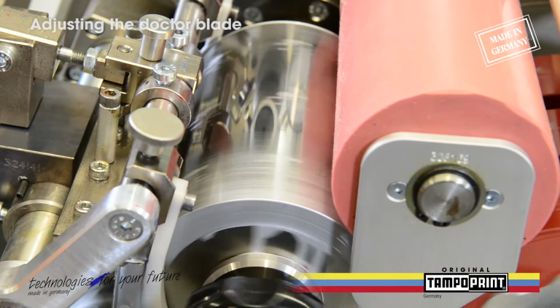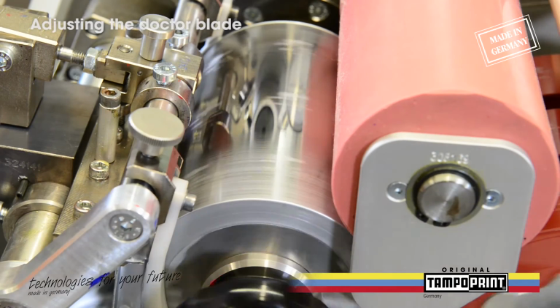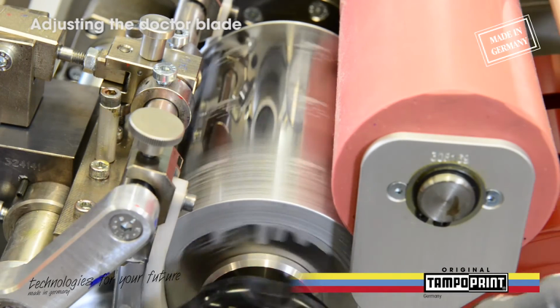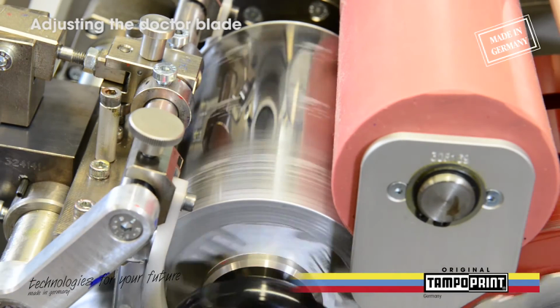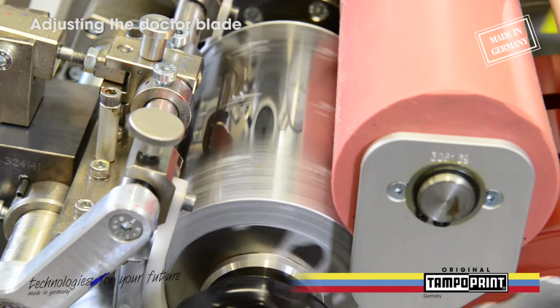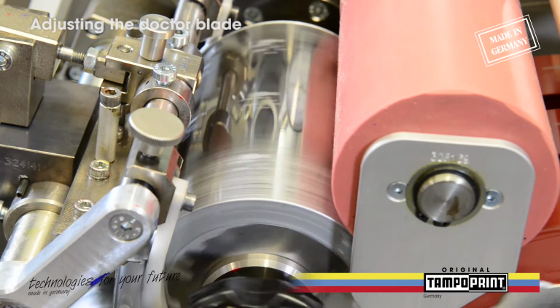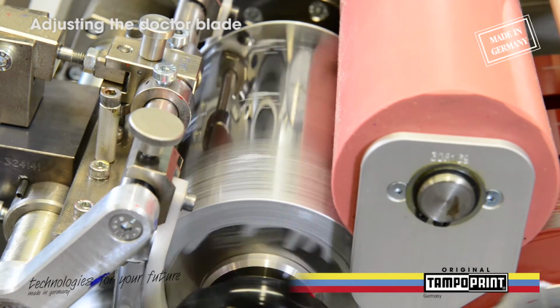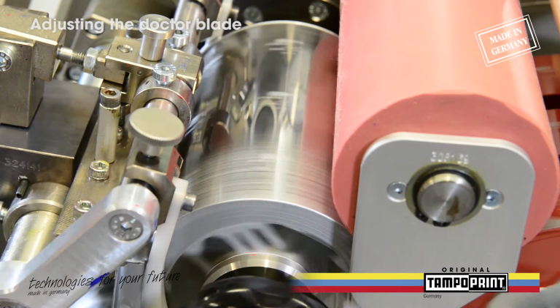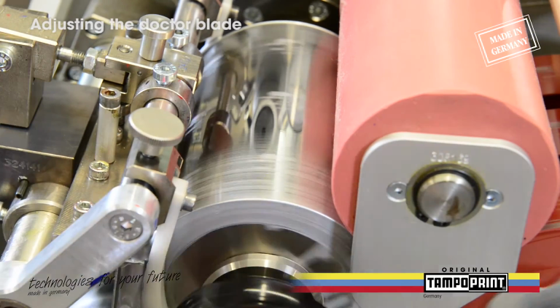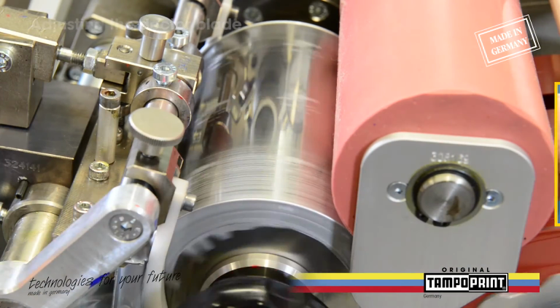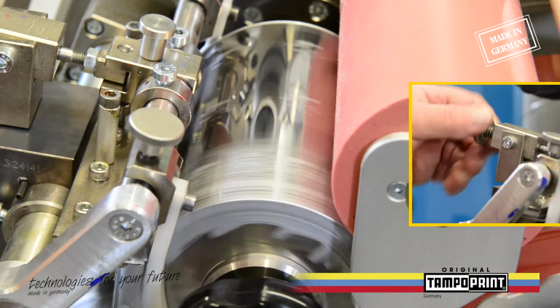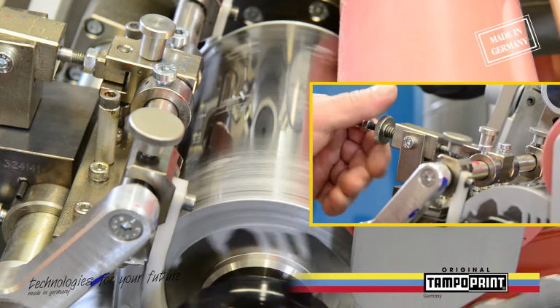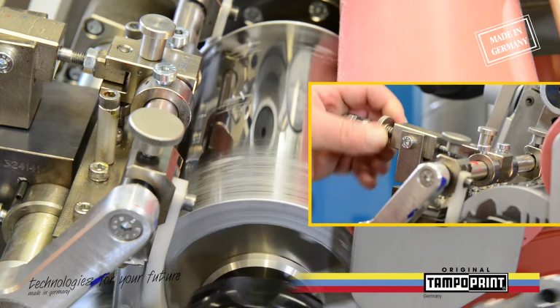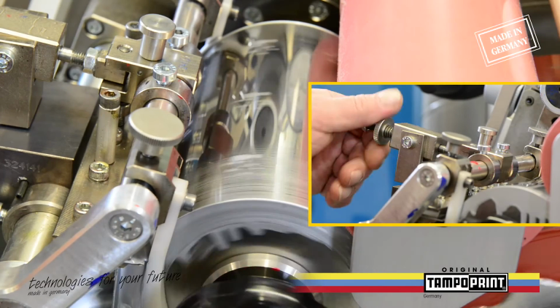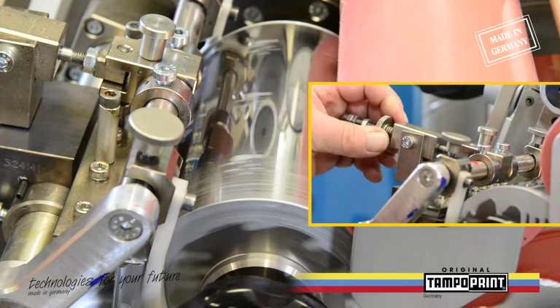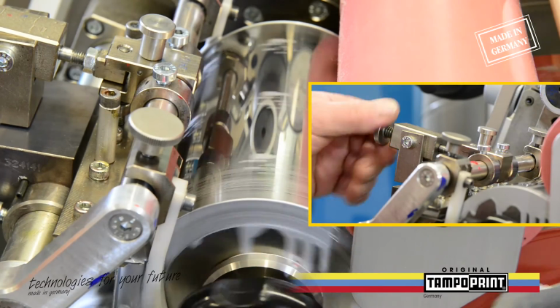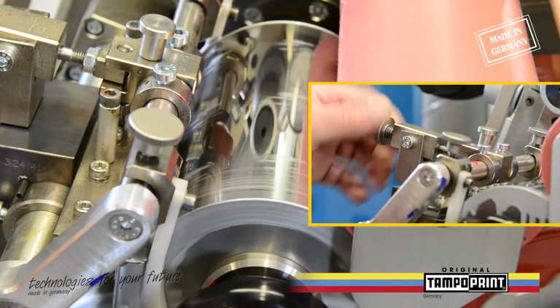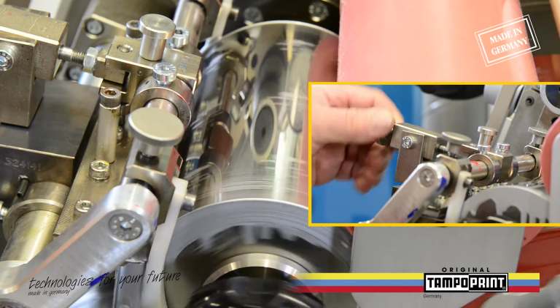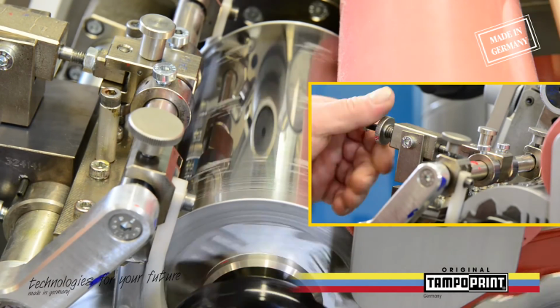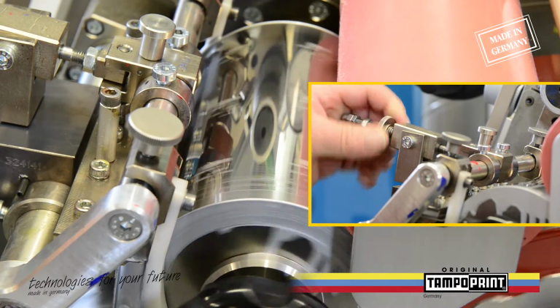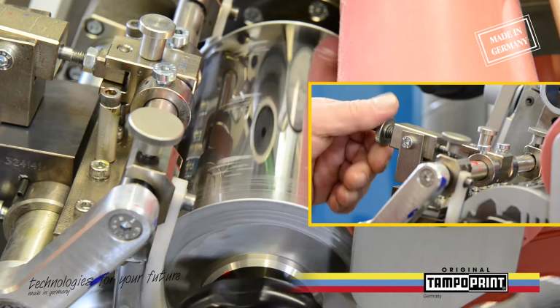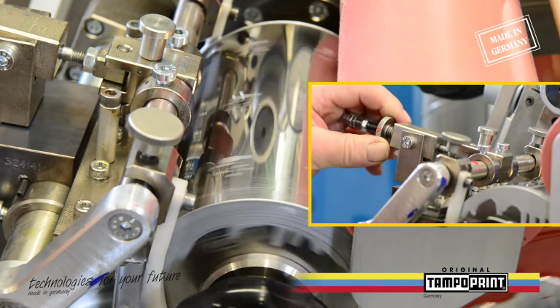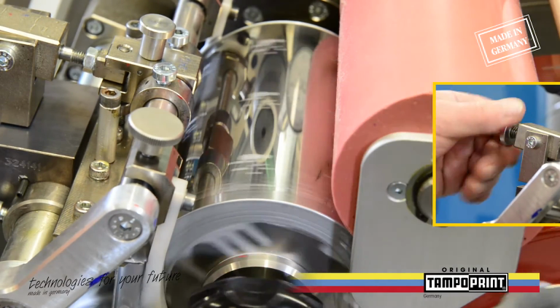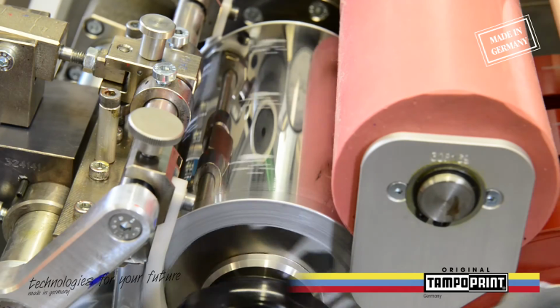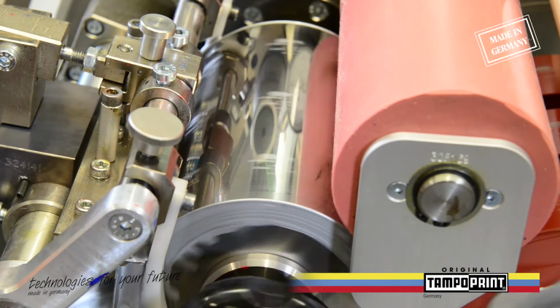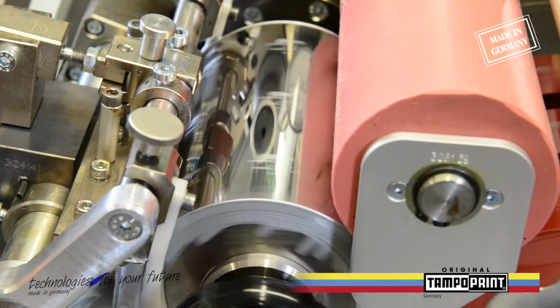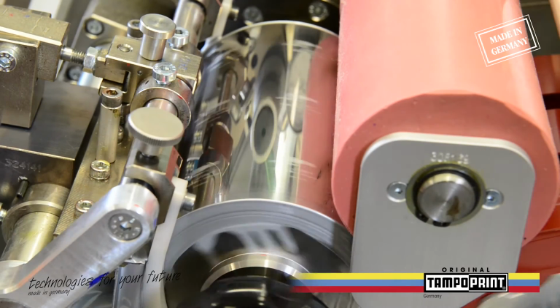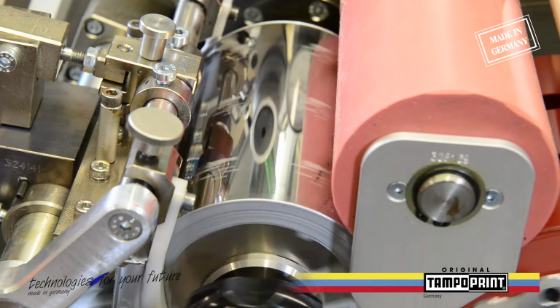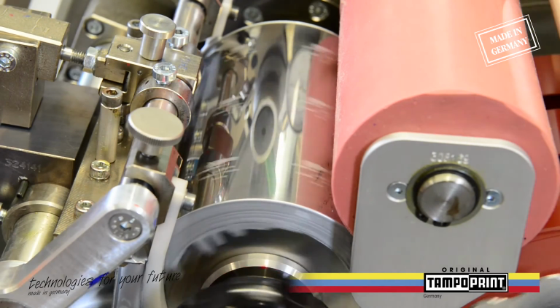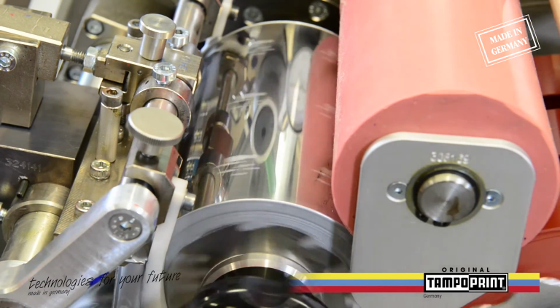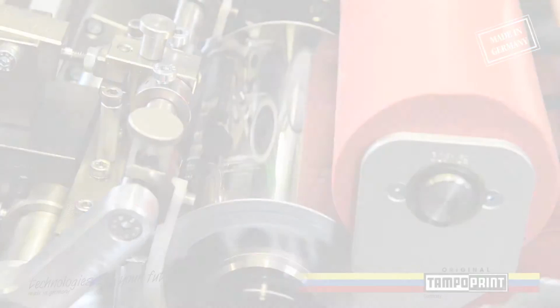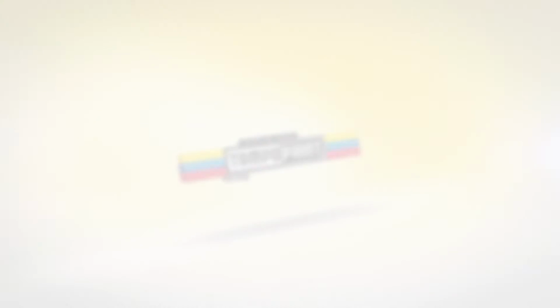If there is color on the areas outside the print image, you have to adjust the doctor blade pressure by turning the adjusting screw until the Cliché cylinder is clean again.